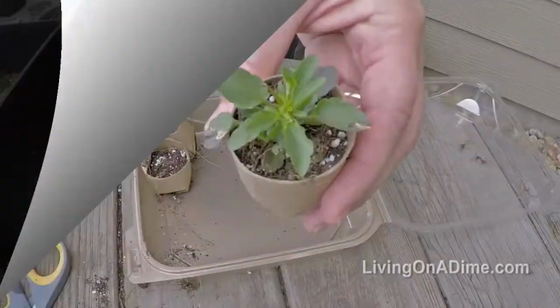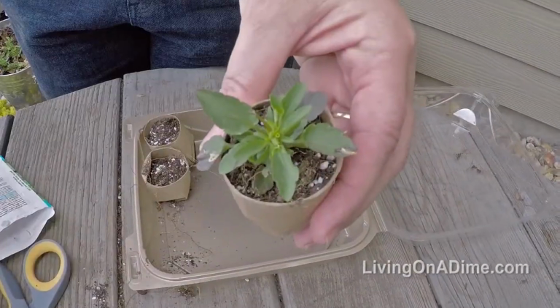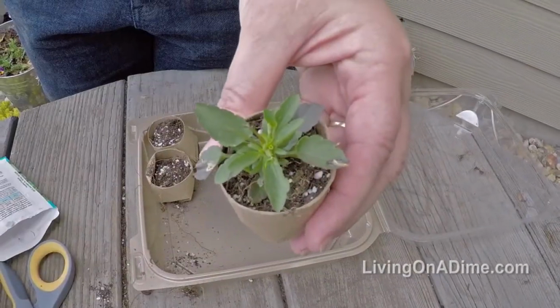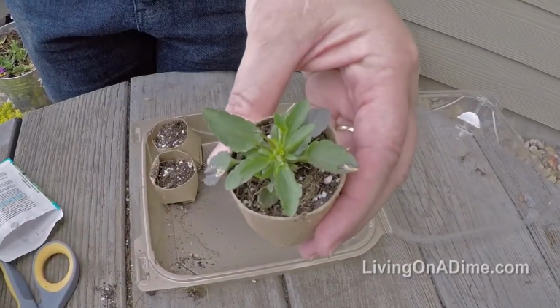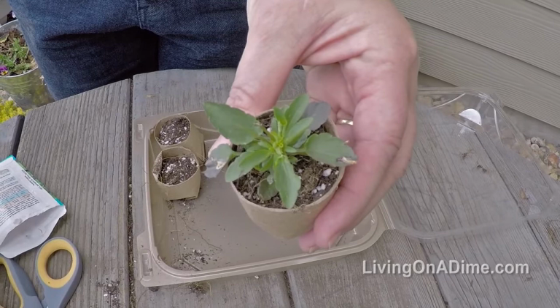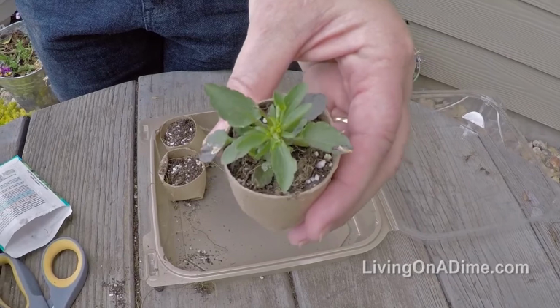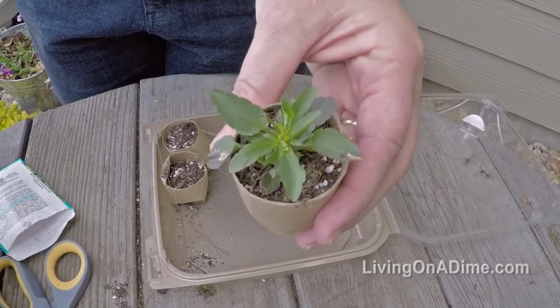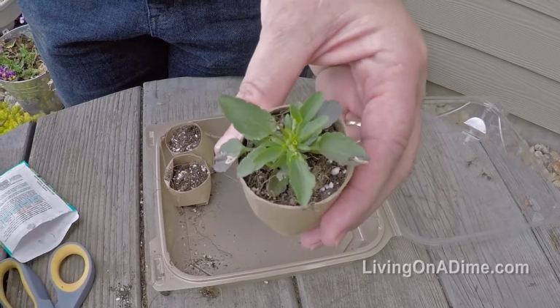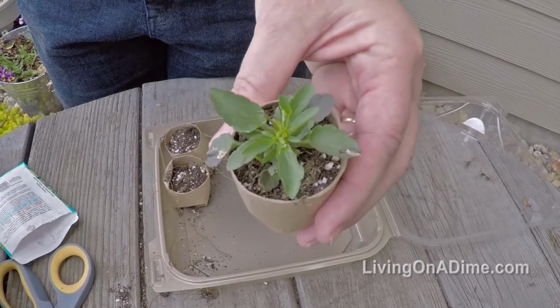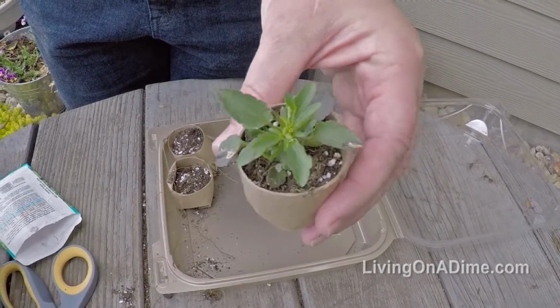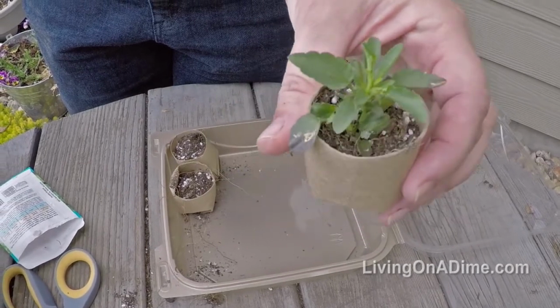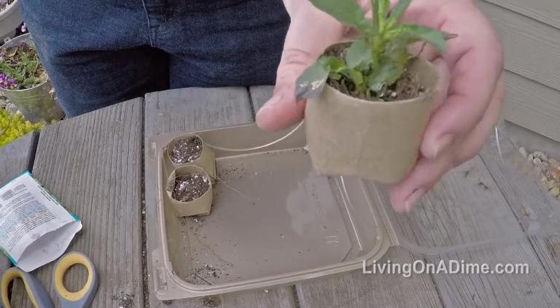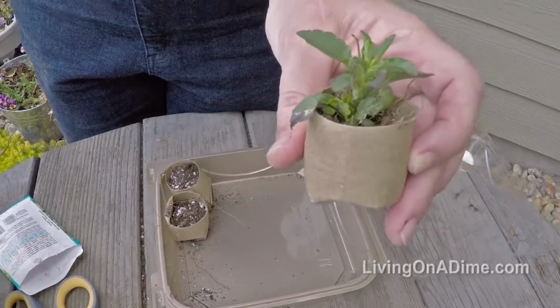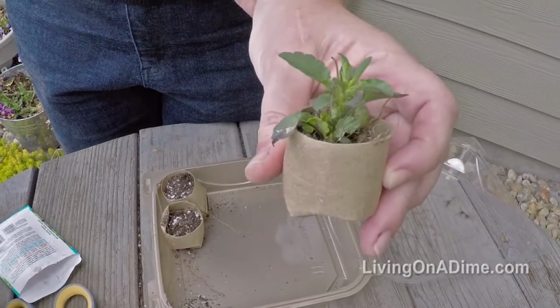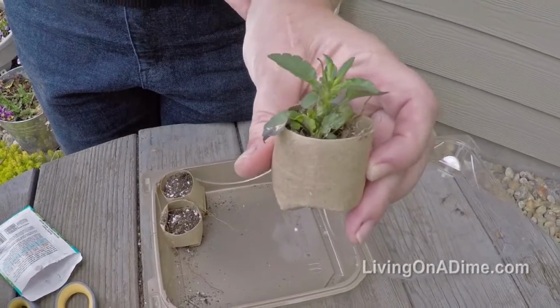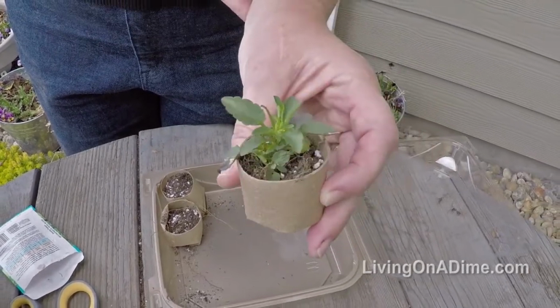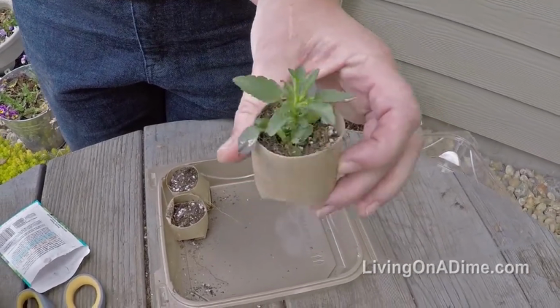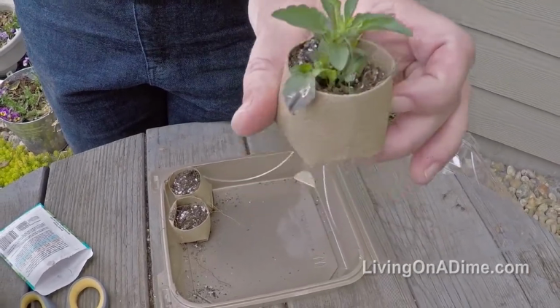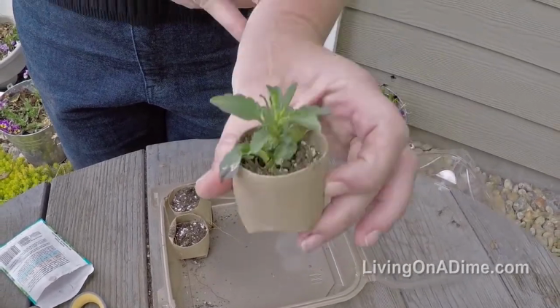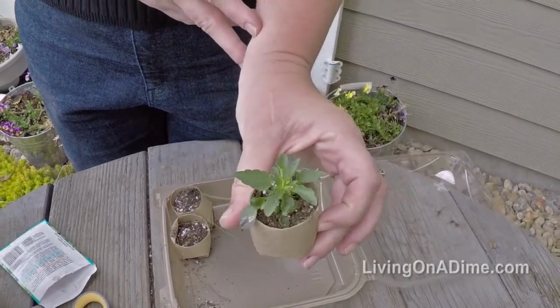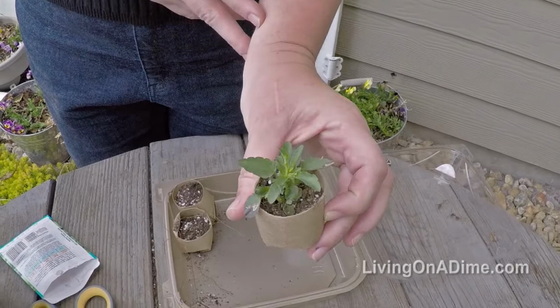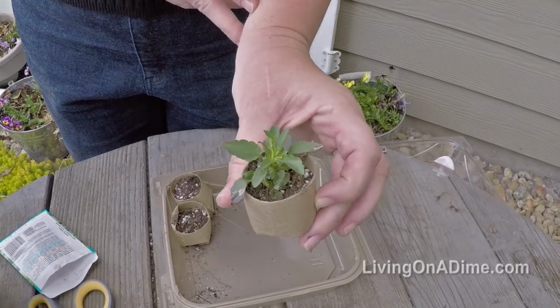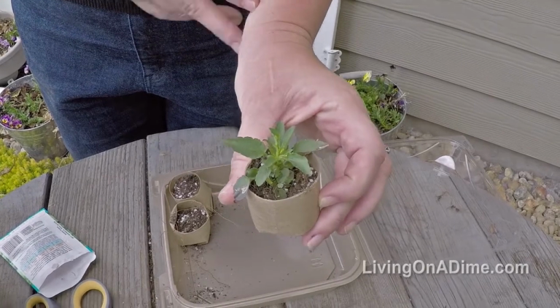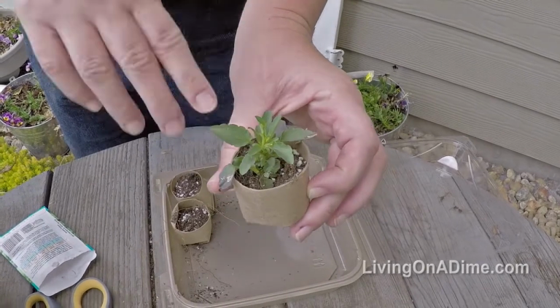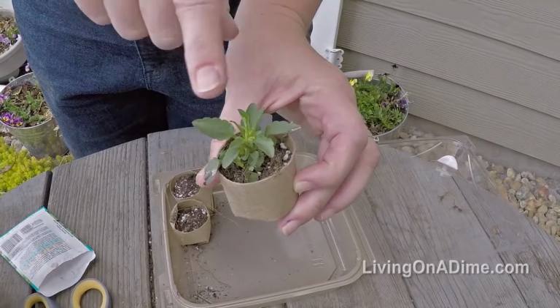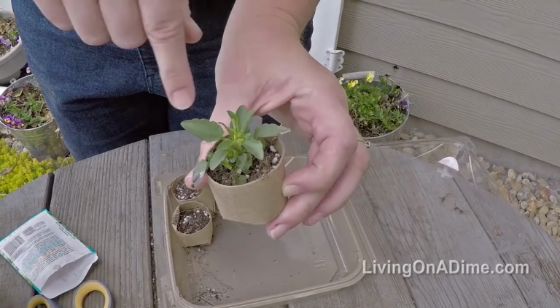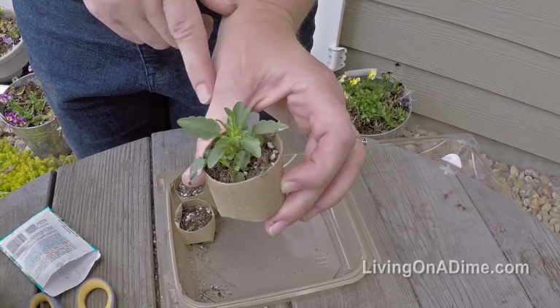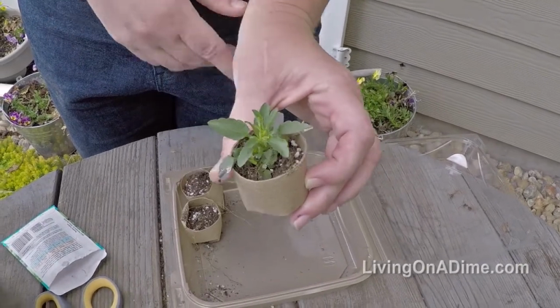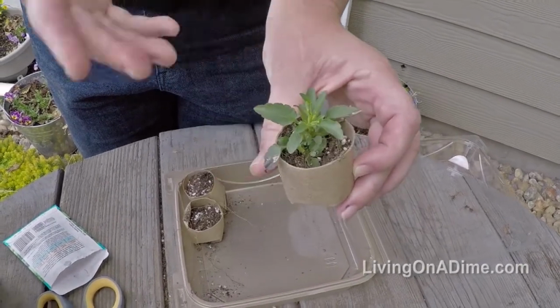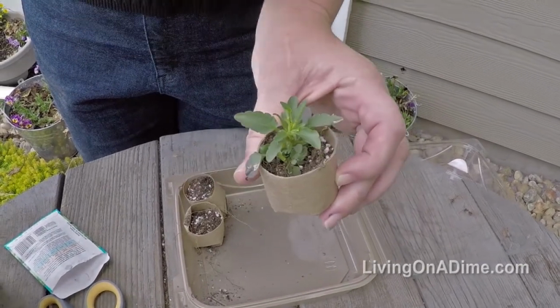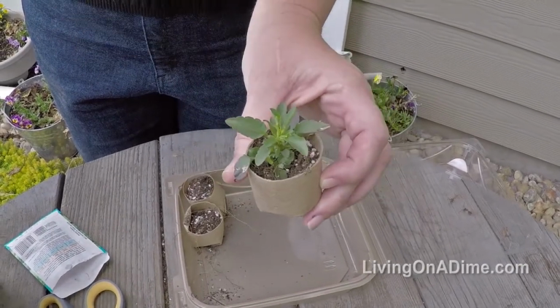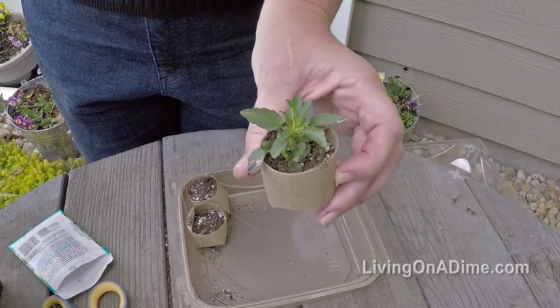Then, in a few weeks, you will have little plants. You can take the entire container, just set it straight in the garden, bury it with more garden soil, and then your plants will grow.